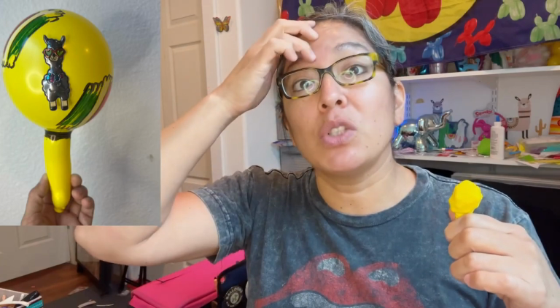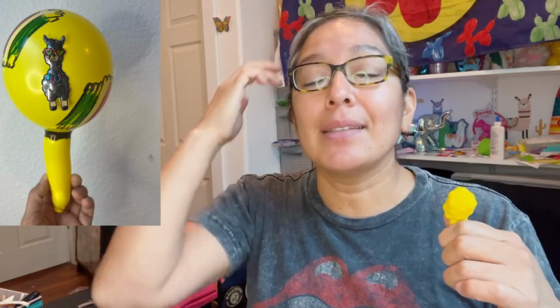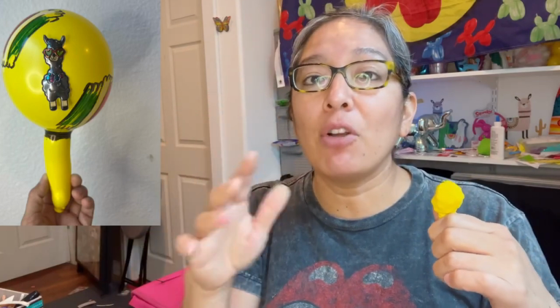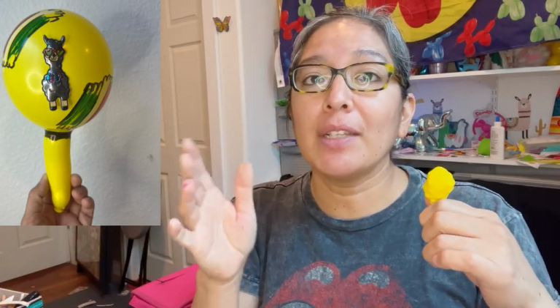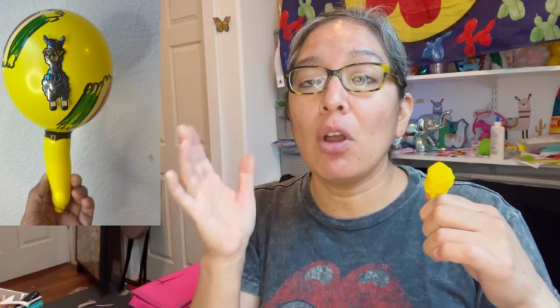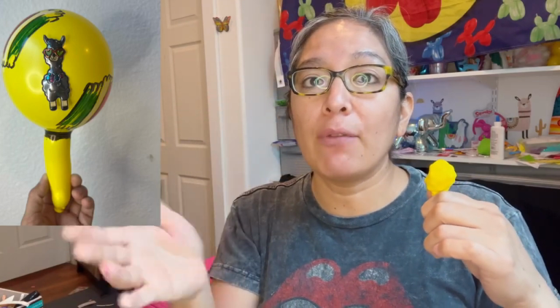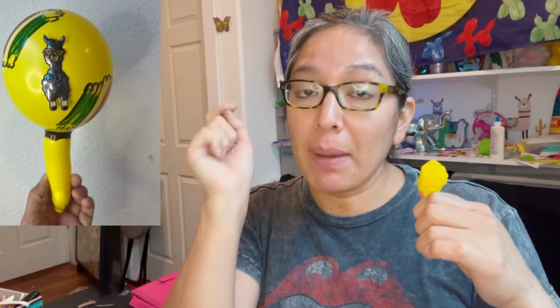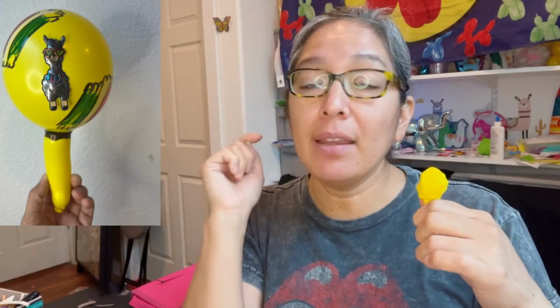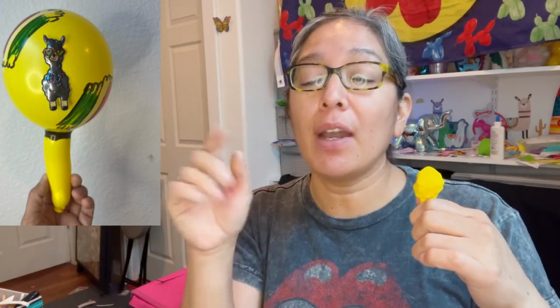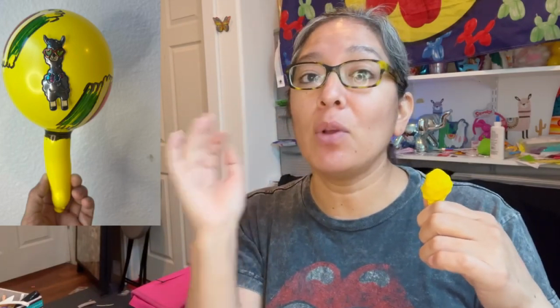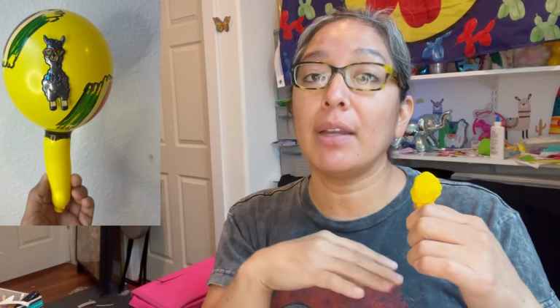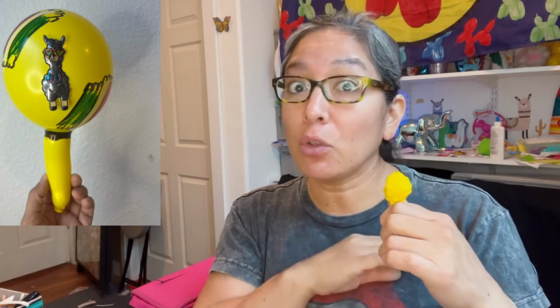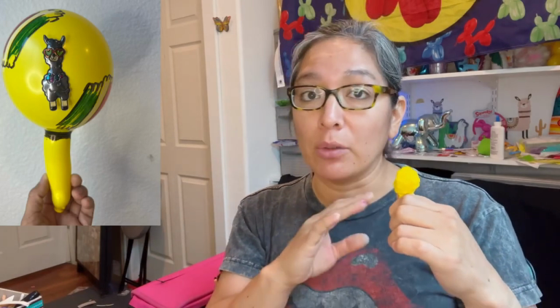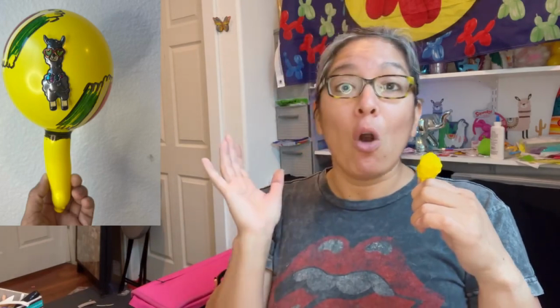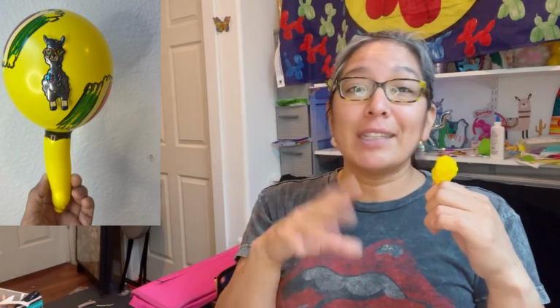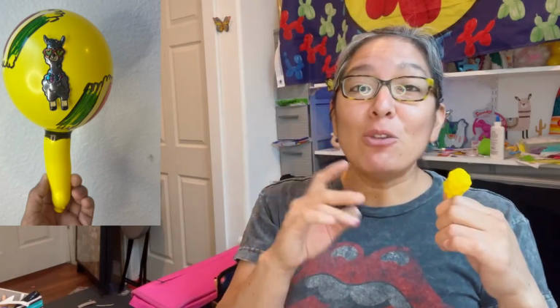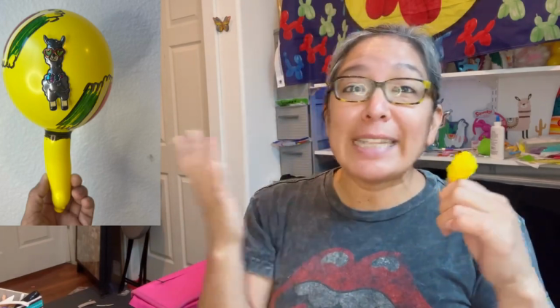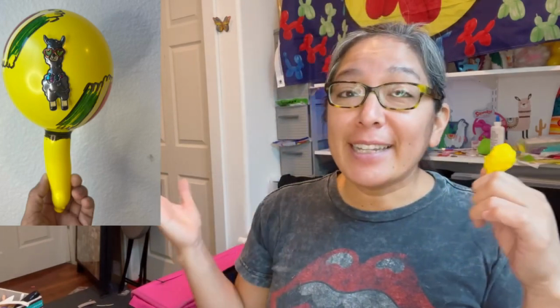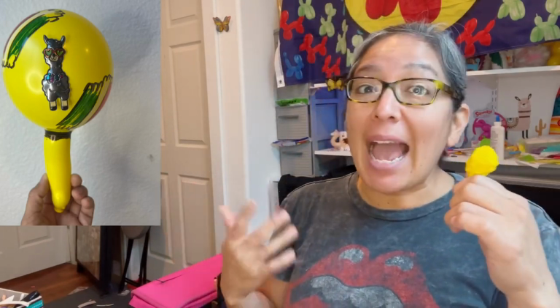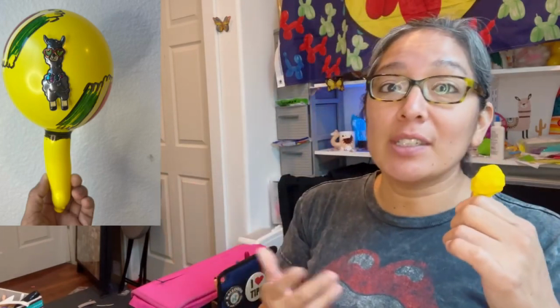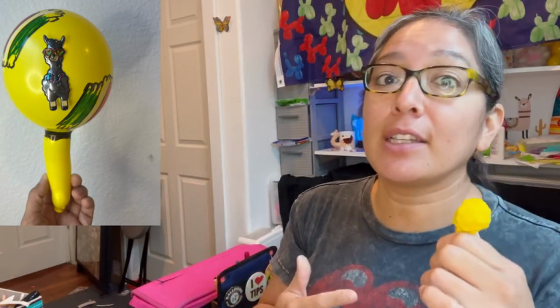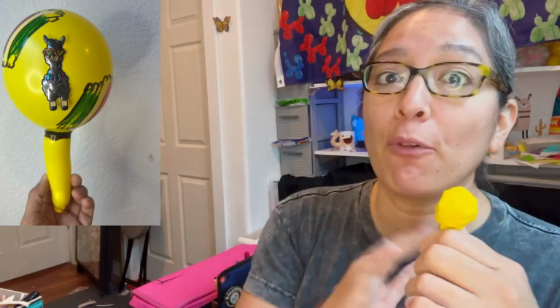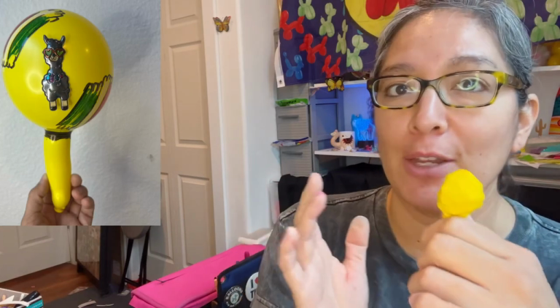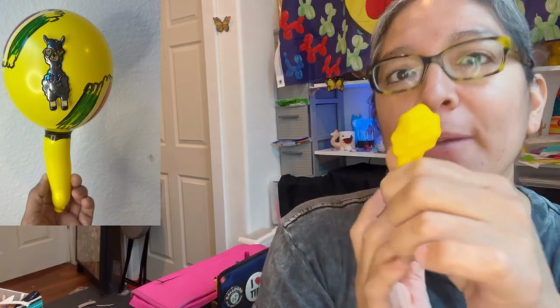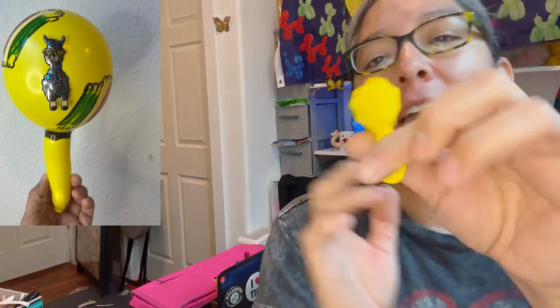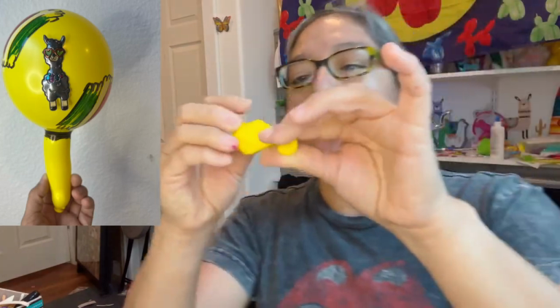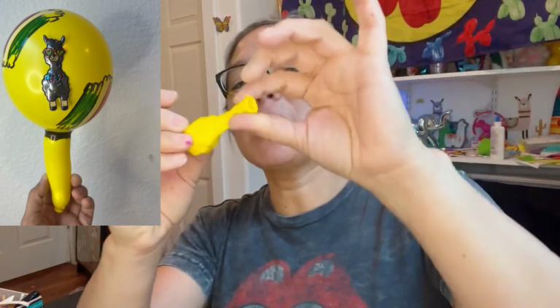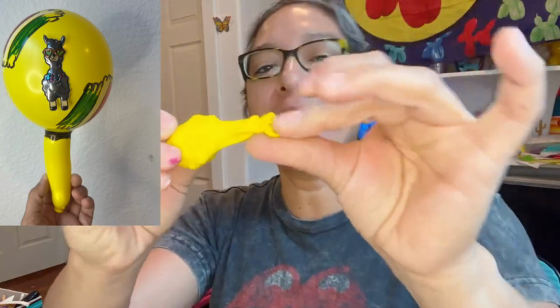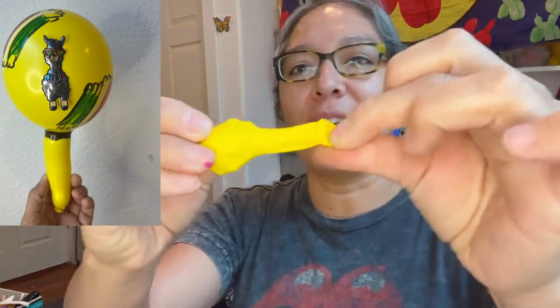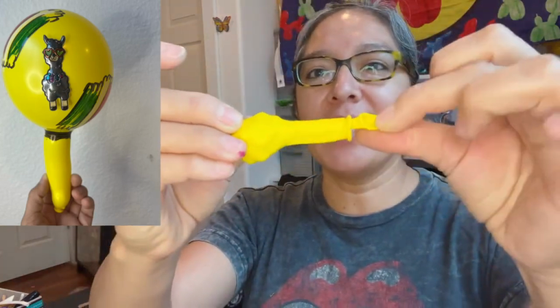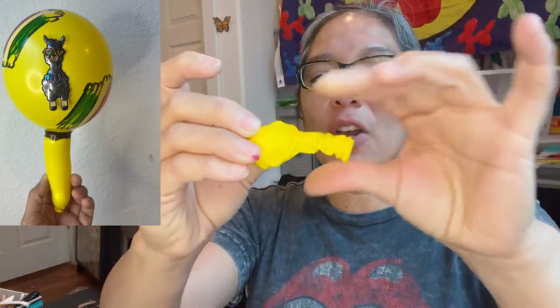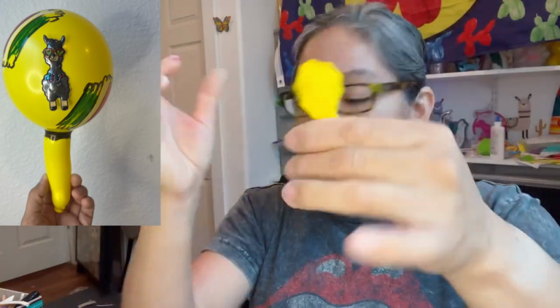Don't forget — you can always donate to this channel. Check my Amazon wish list; I have a lot of things I would love to have. You can buy anything from there and it will come to my house. You can also send balloons and stickers — my address is in the description of all my videos.